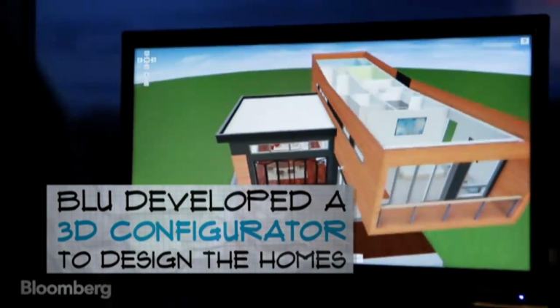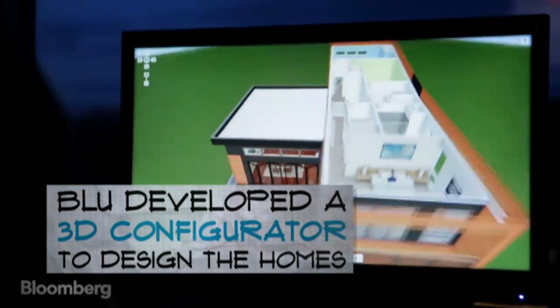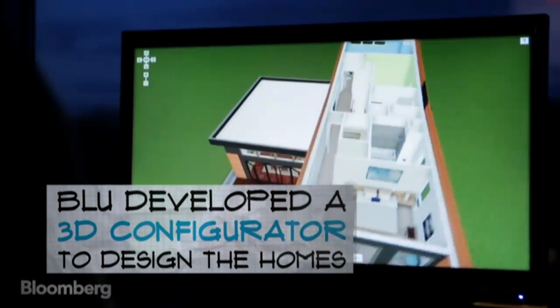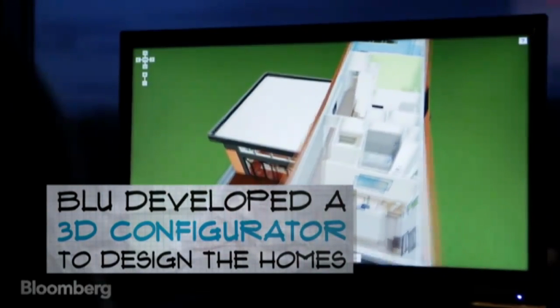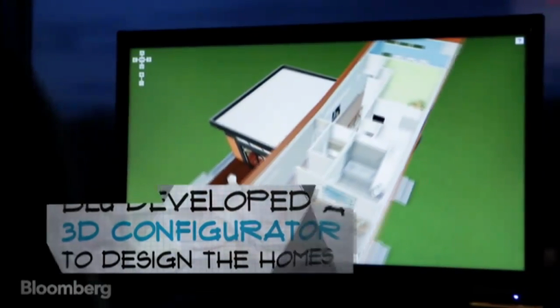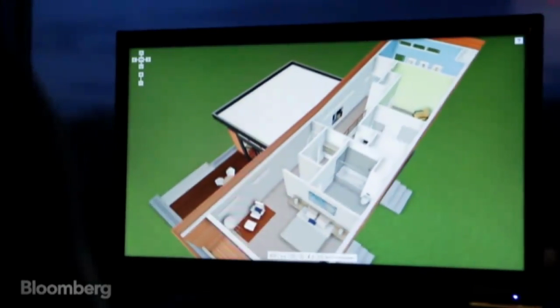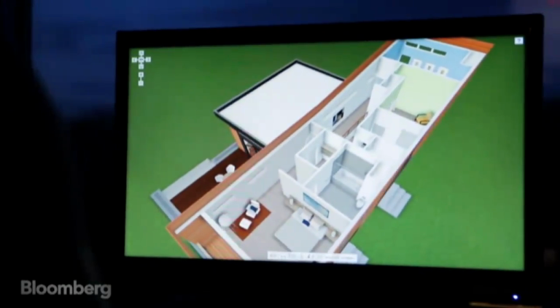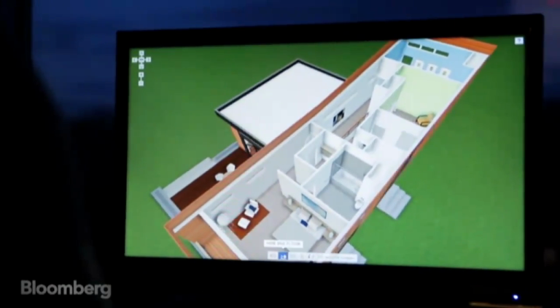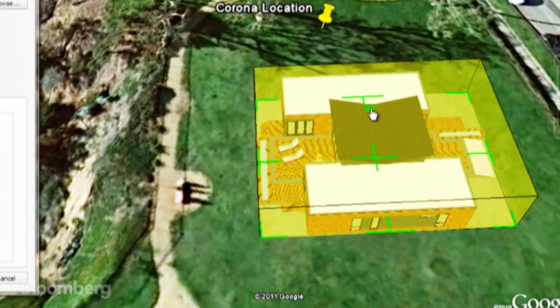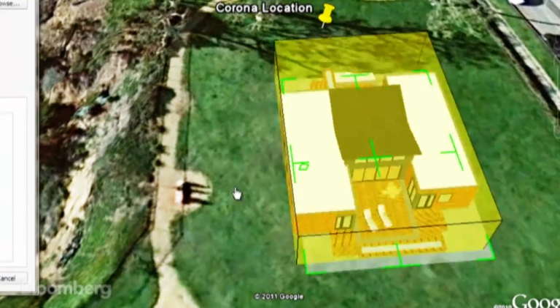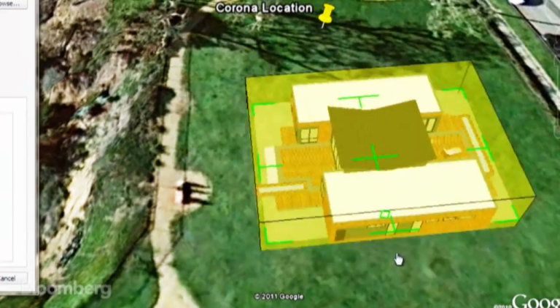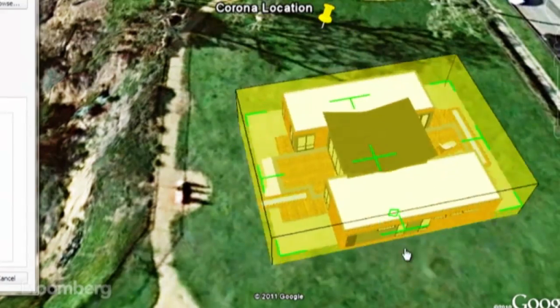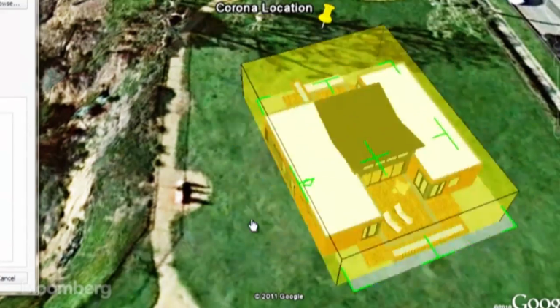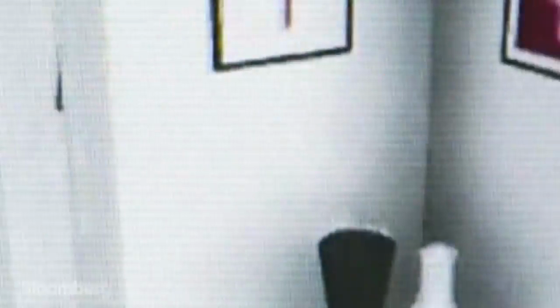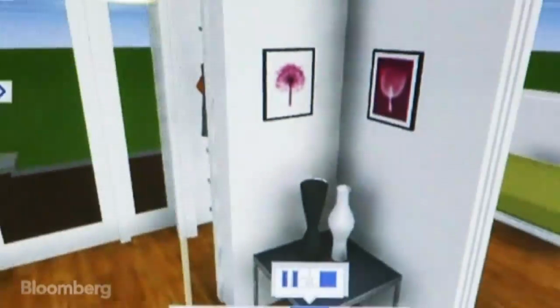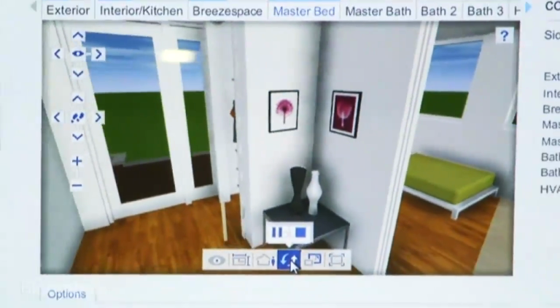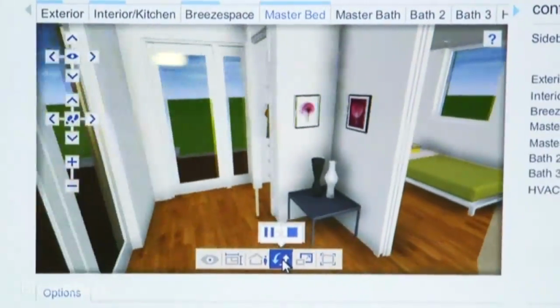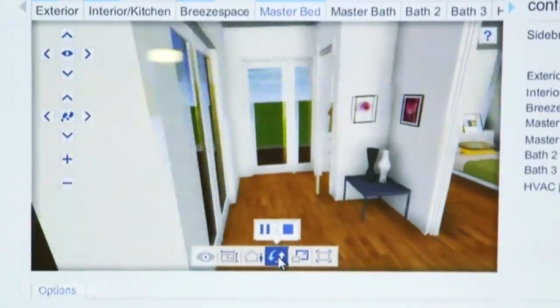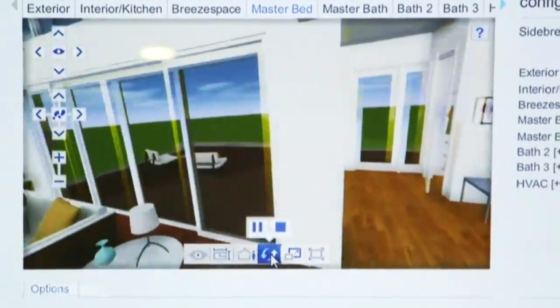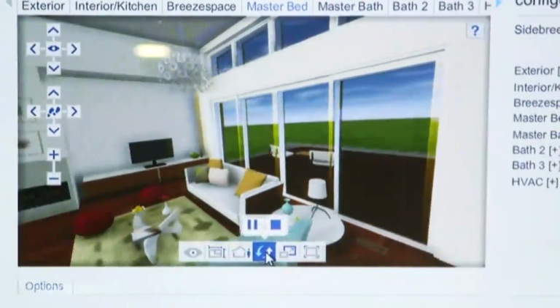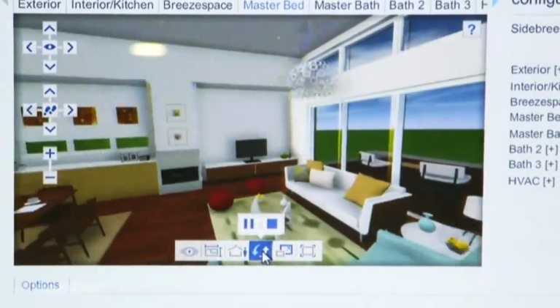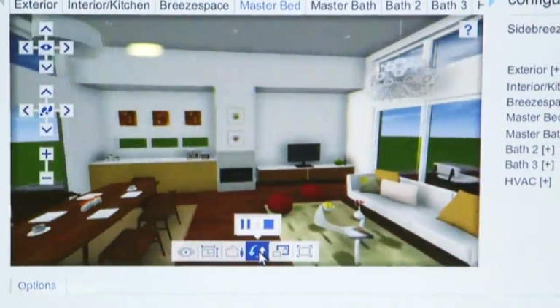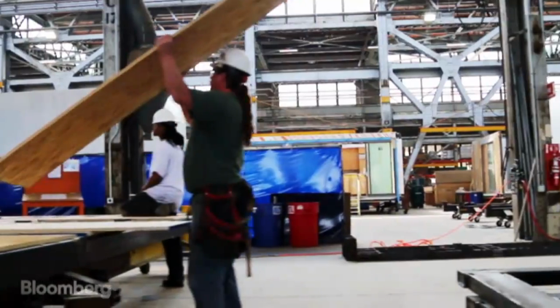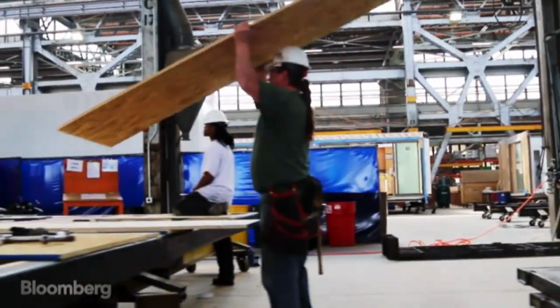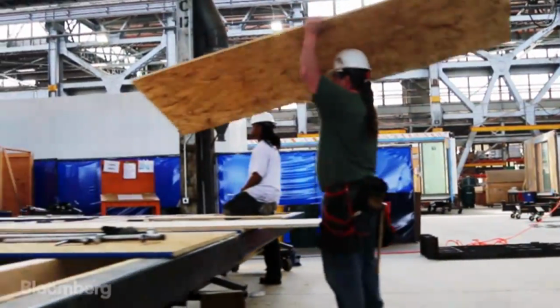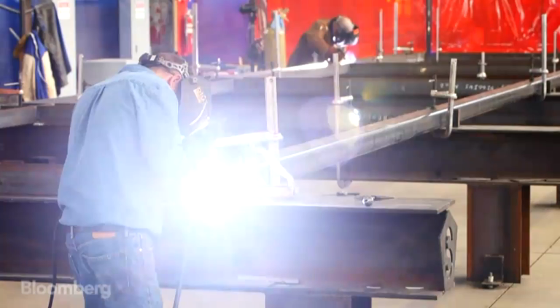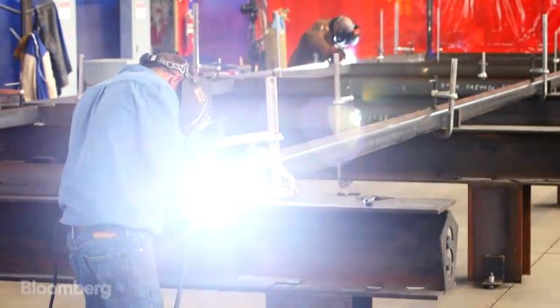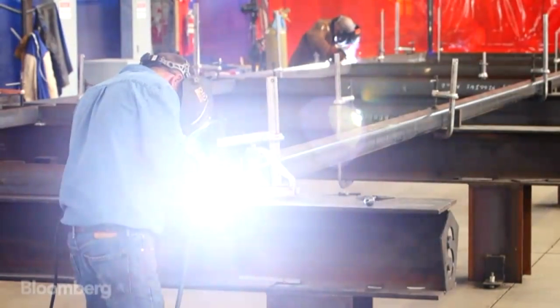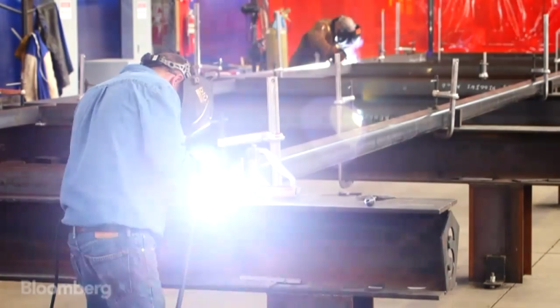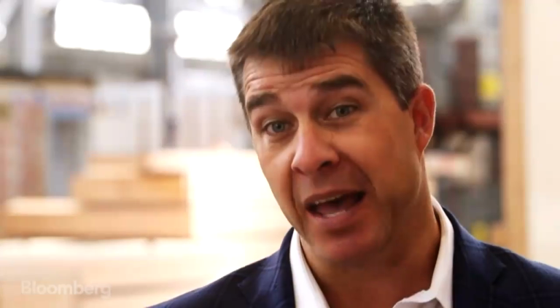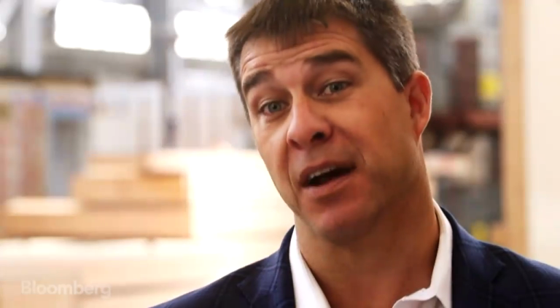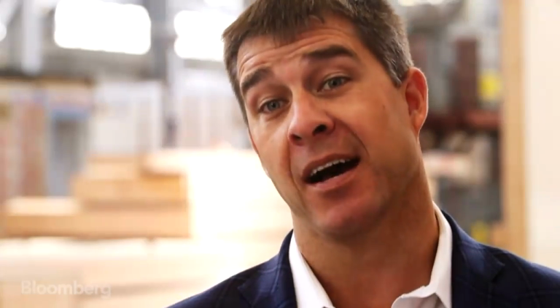As a customer, you design a home with our architects and then eventually they create a 3D model. It actually helps our factory floor with the electrical plans, the plumbing, the structural, and all that.